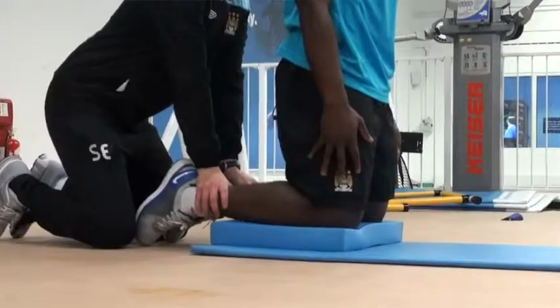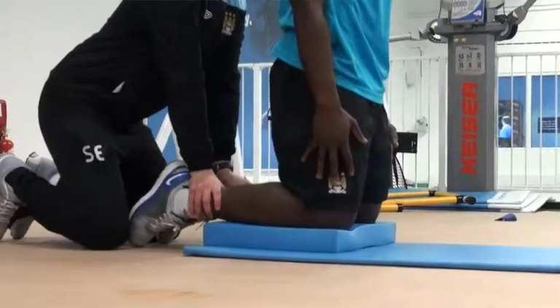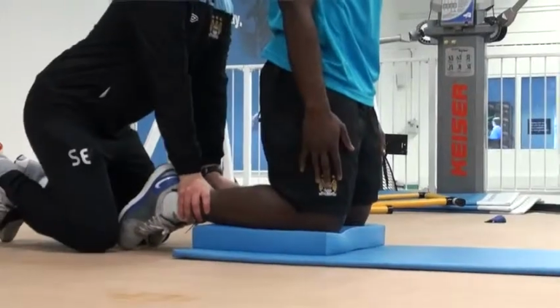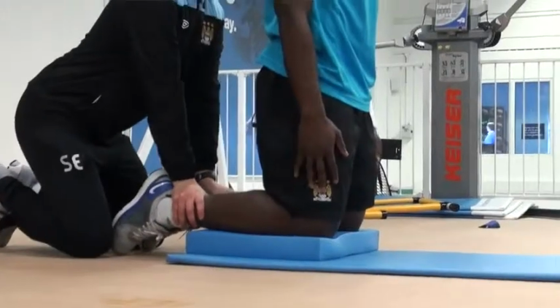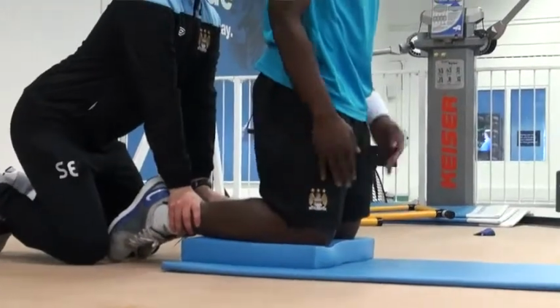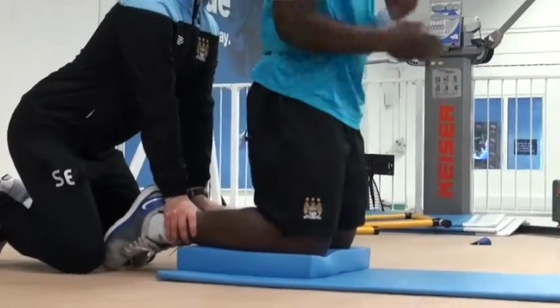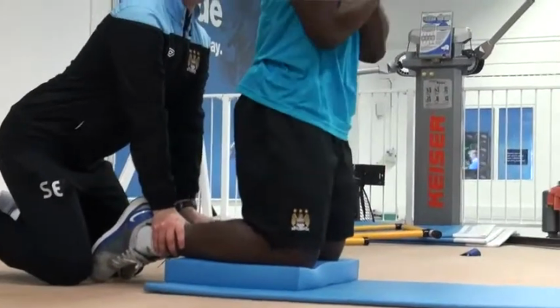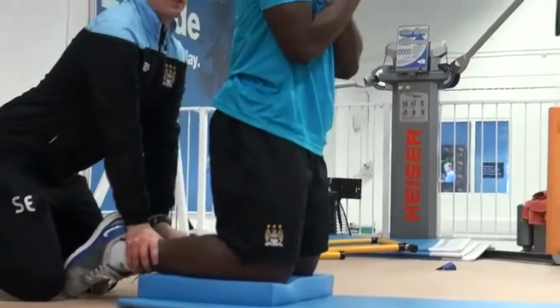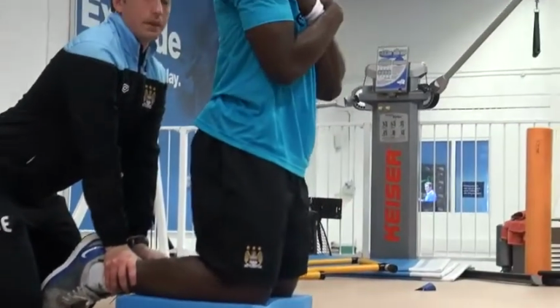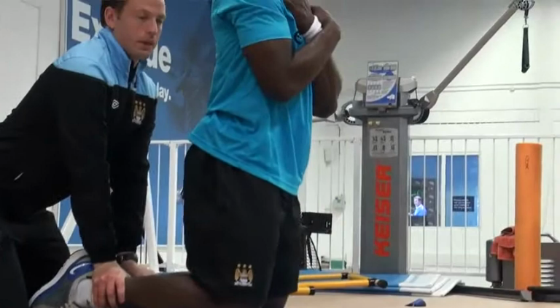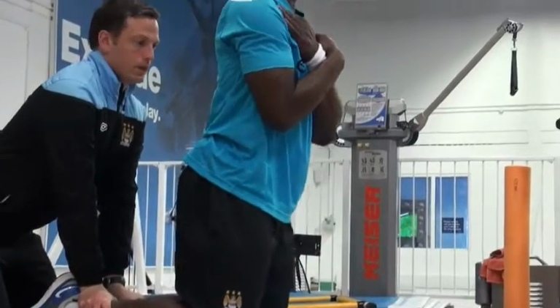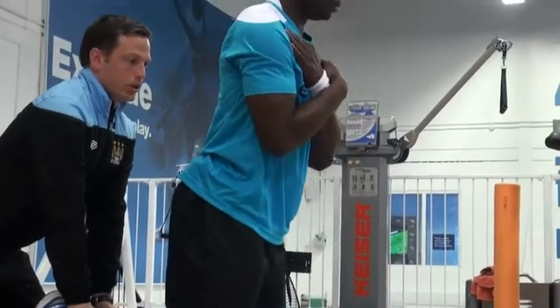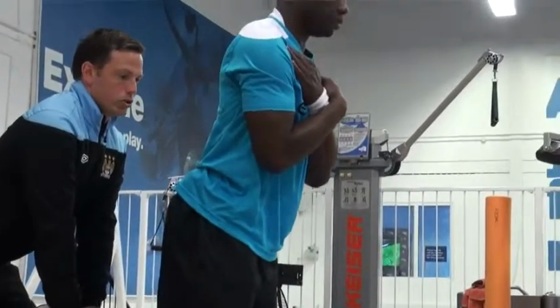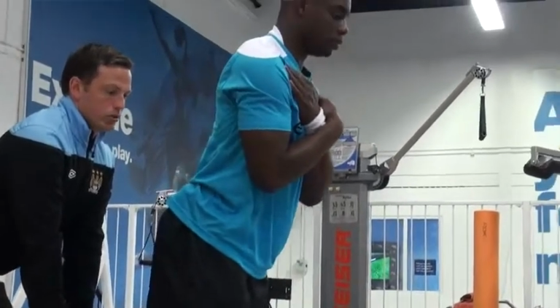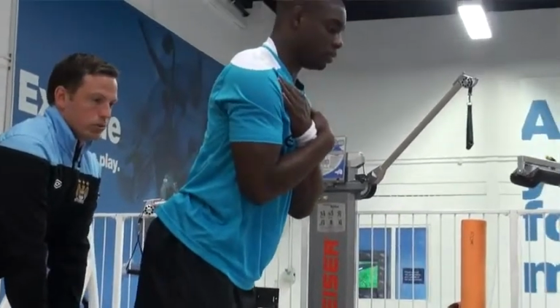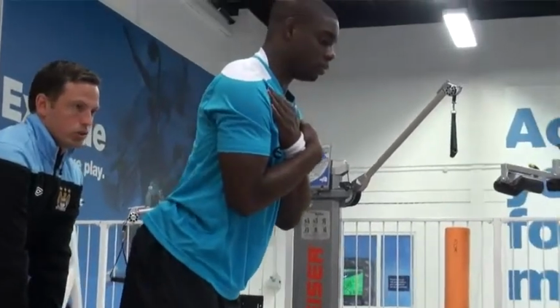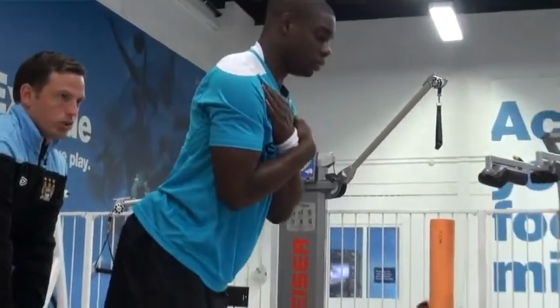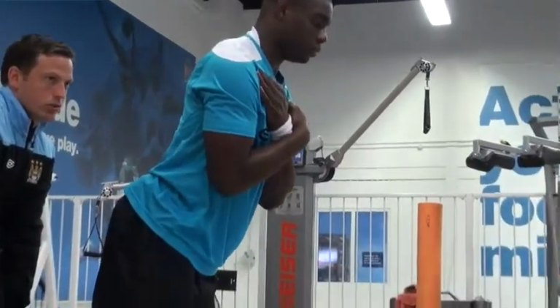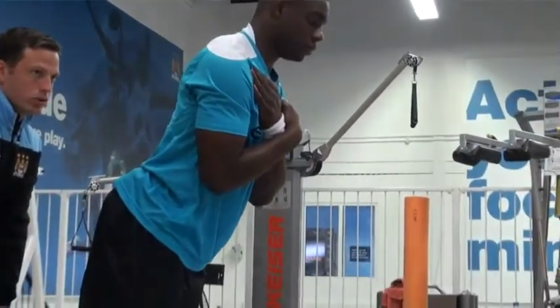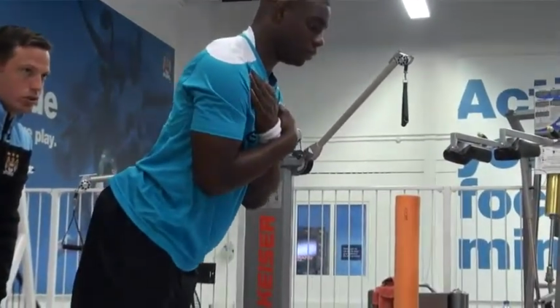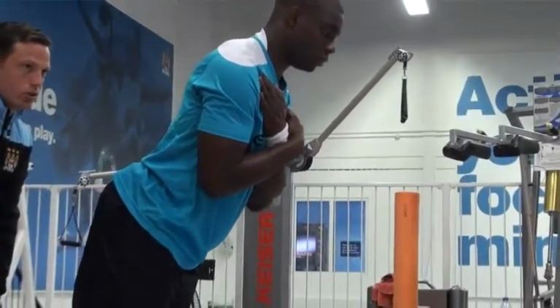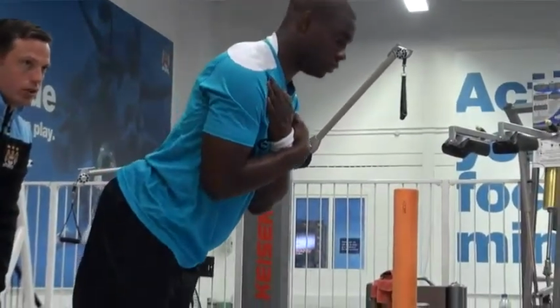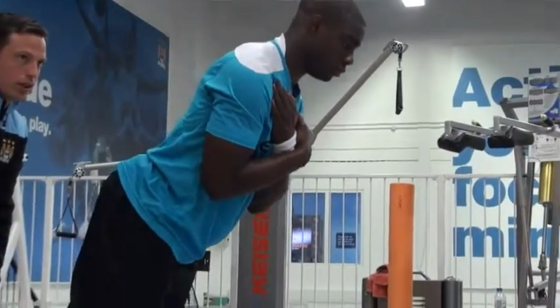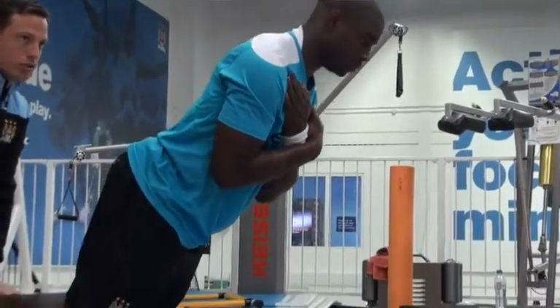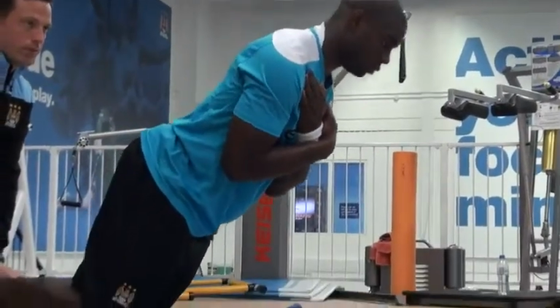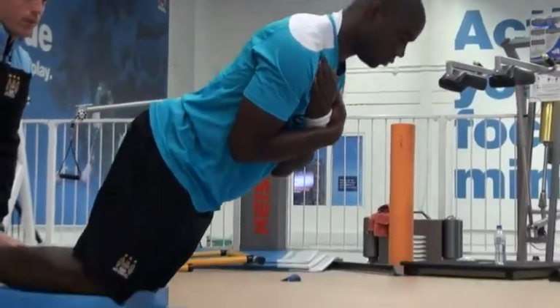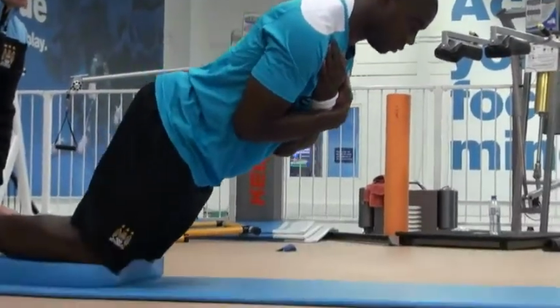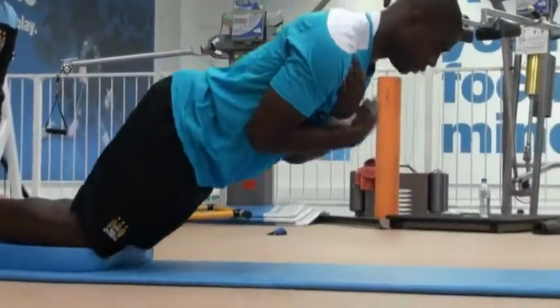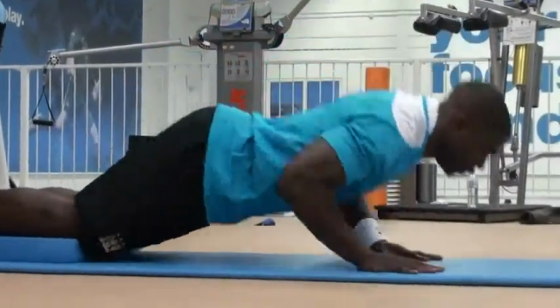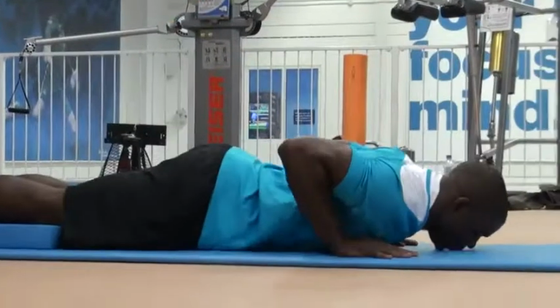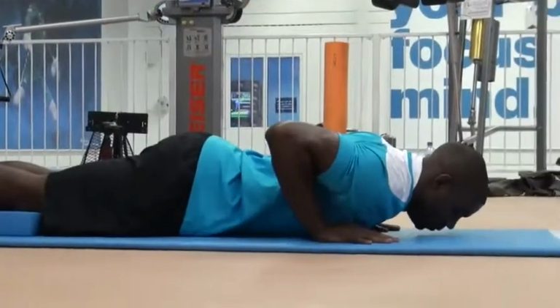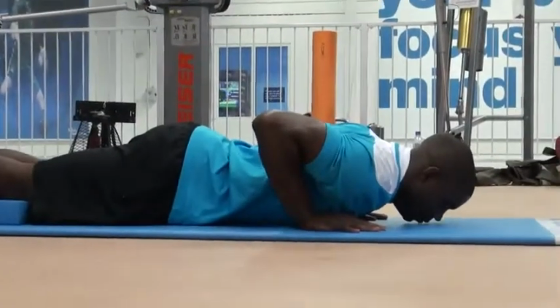Okay Micah — good, control, control, control and drop. Good.